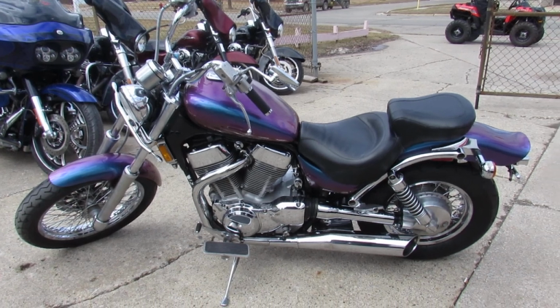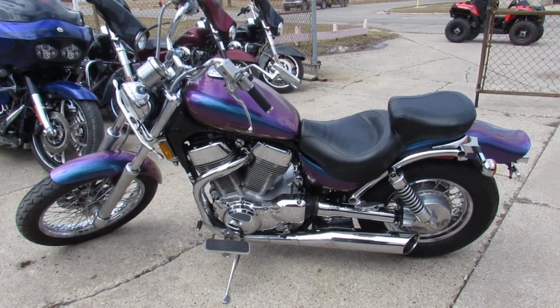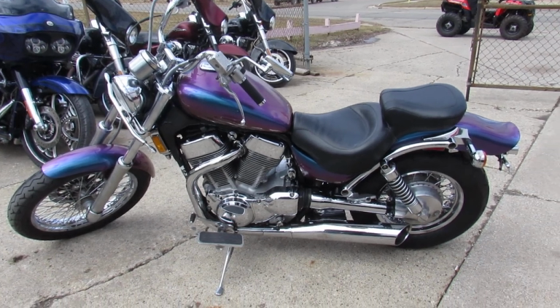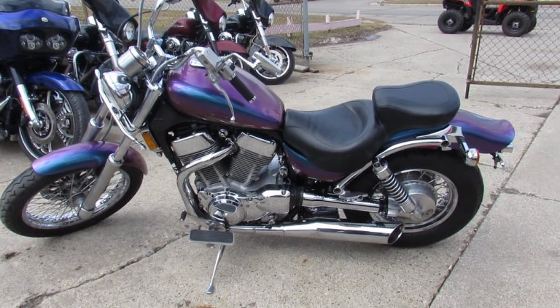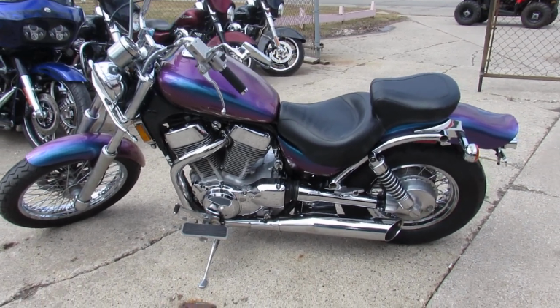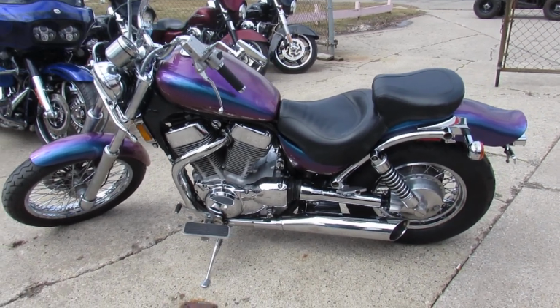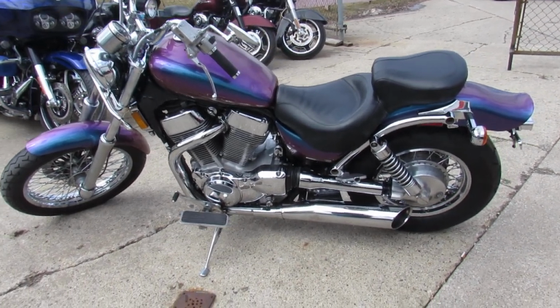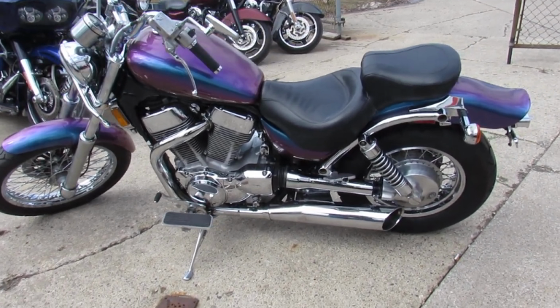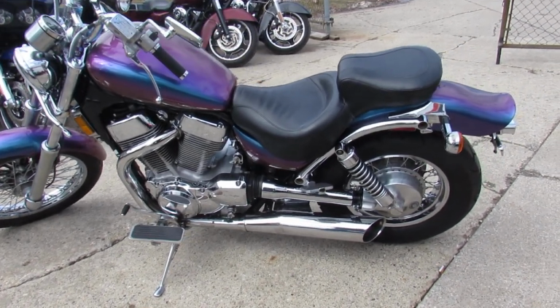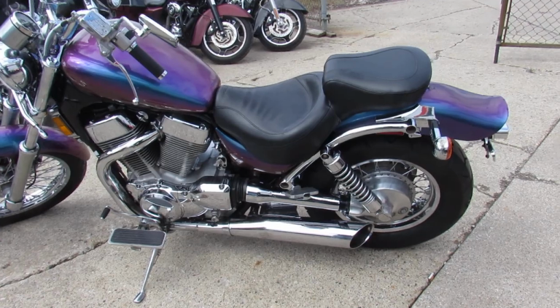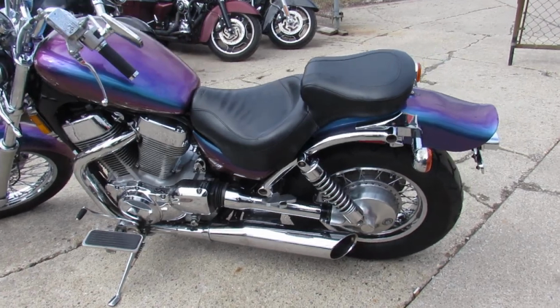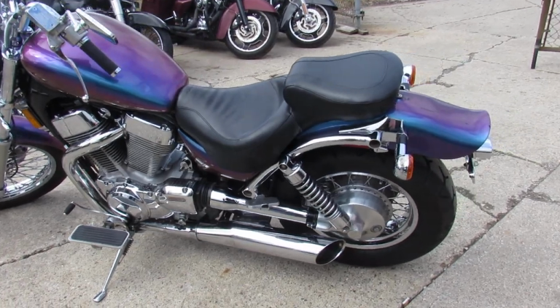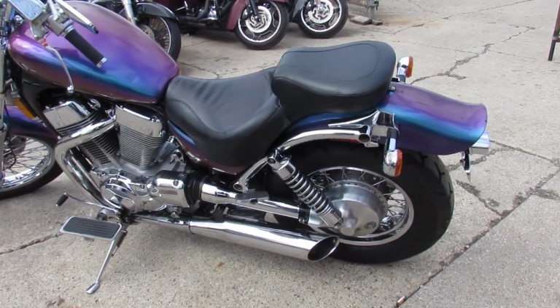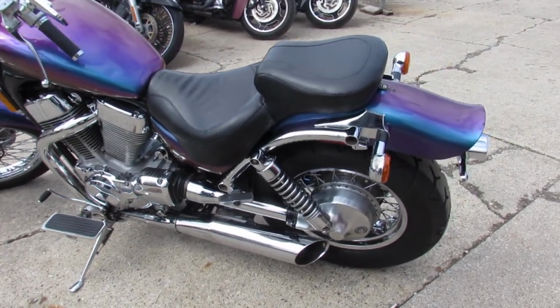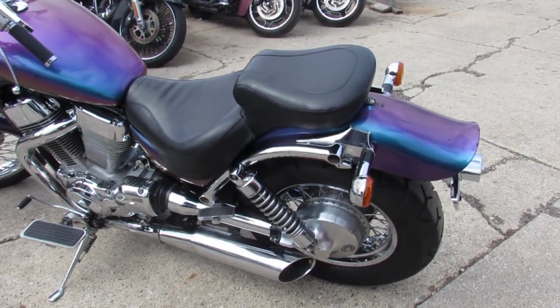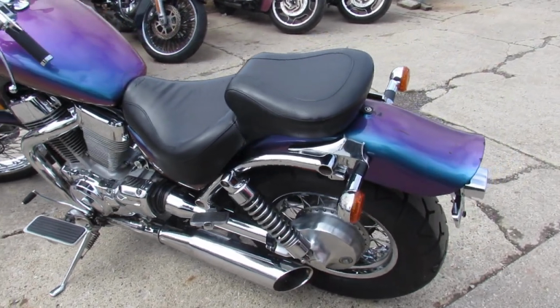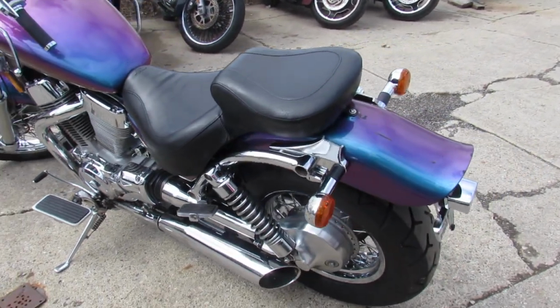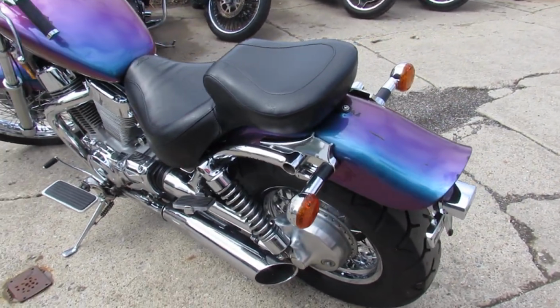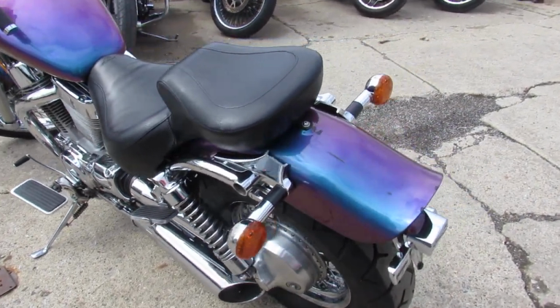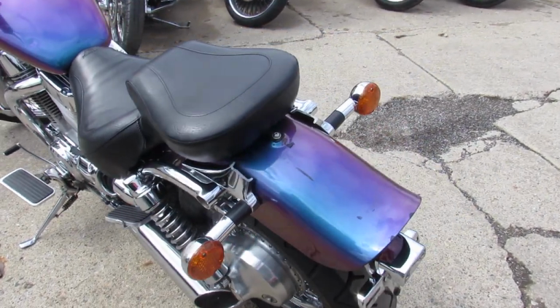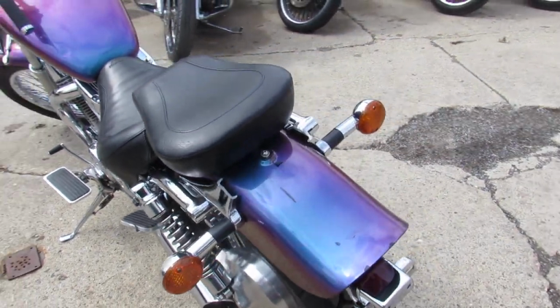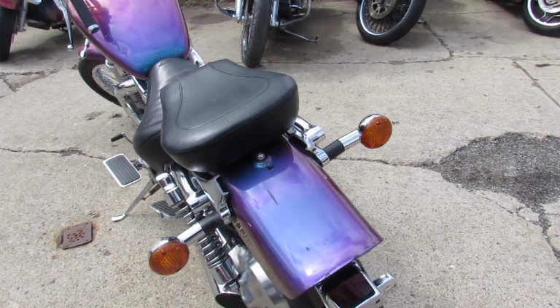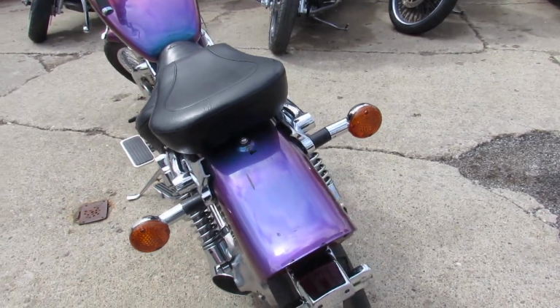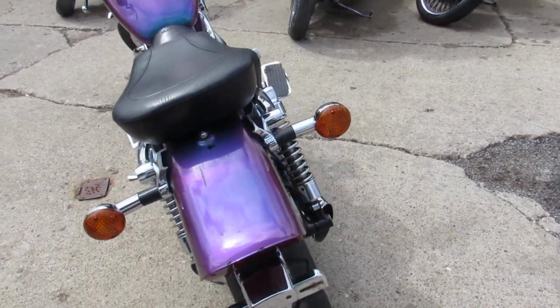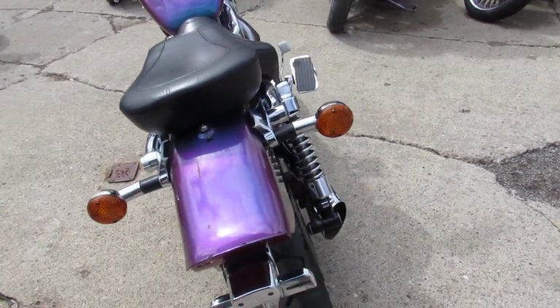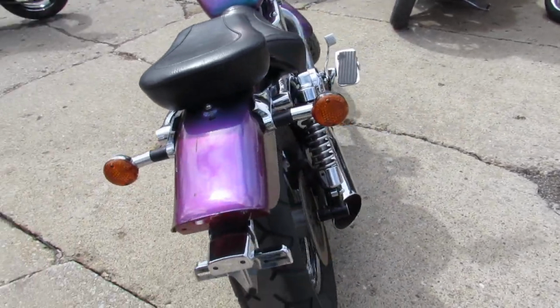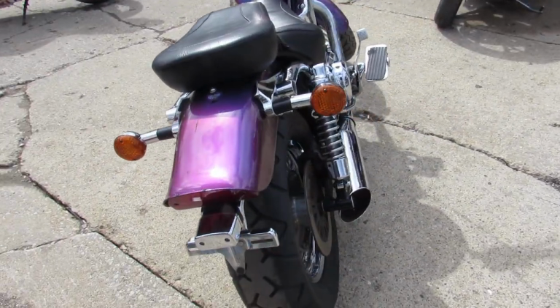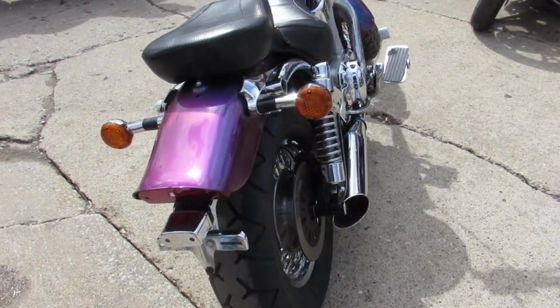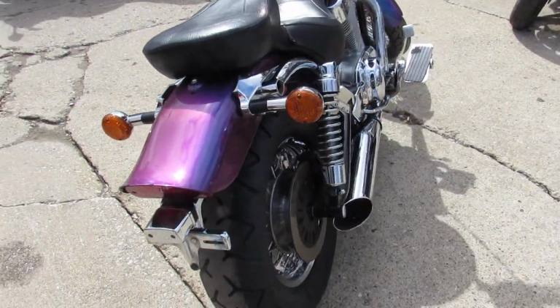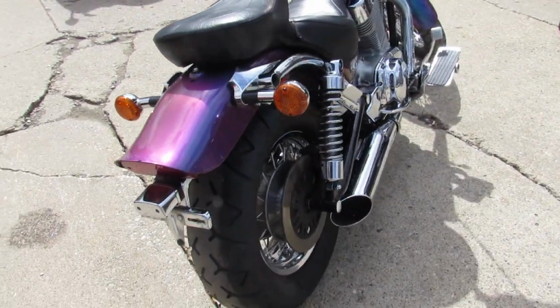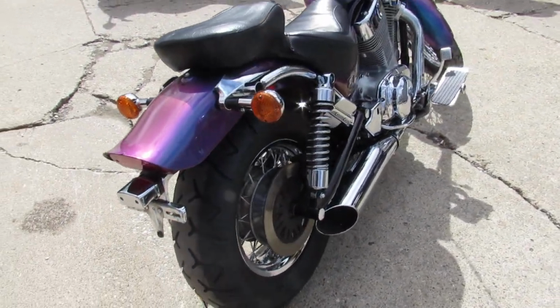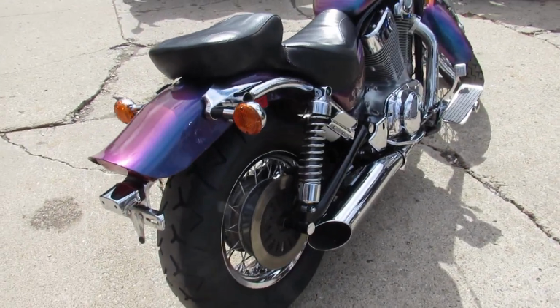Hey guys, it's springtime here at Approval Power Sports — snow's all gone, salt's off the roads, it's time to ride. We're doing some videos on our used bikes. This one is a 2005 Suzuki VS 1400 Intruder.